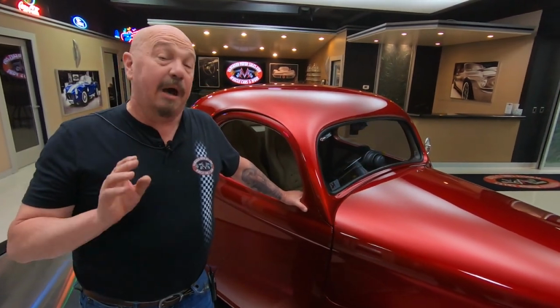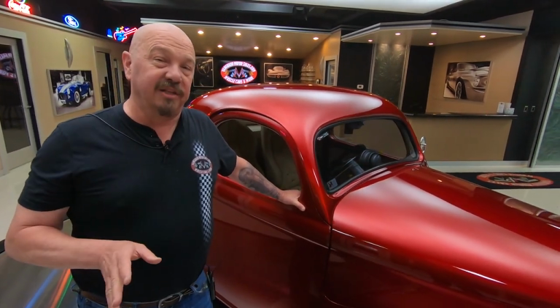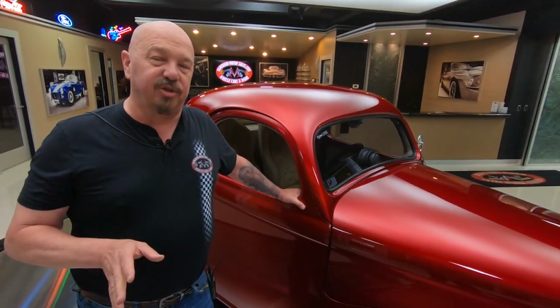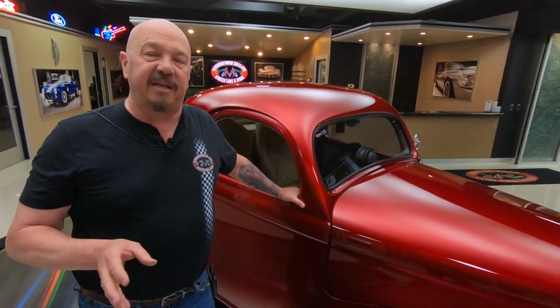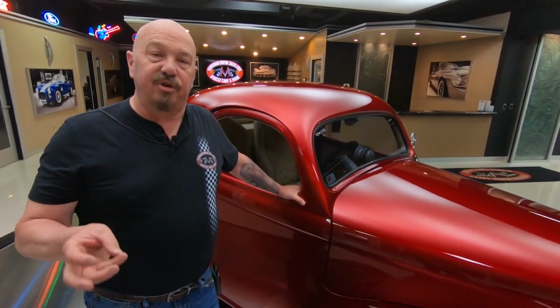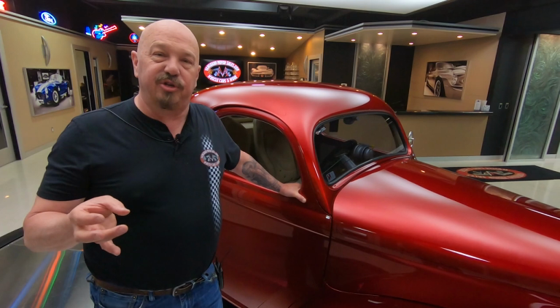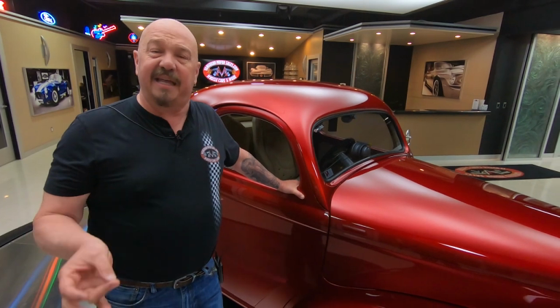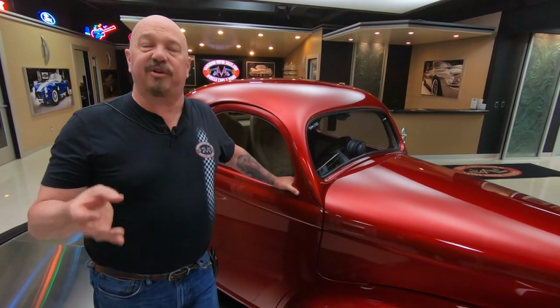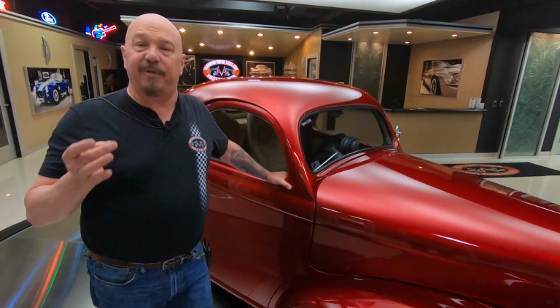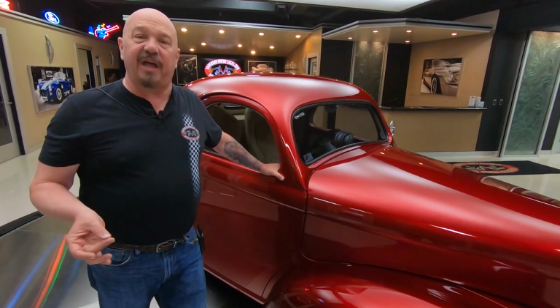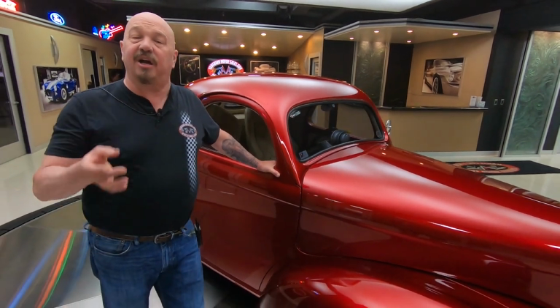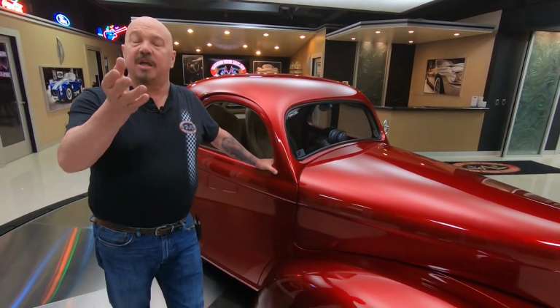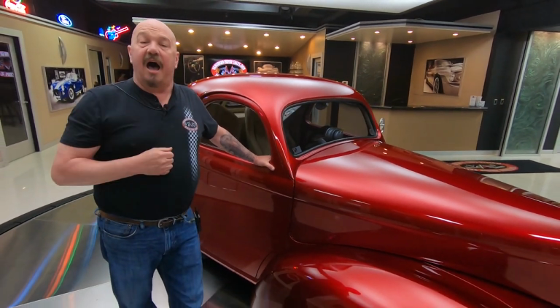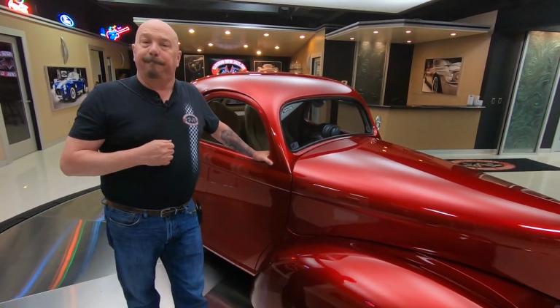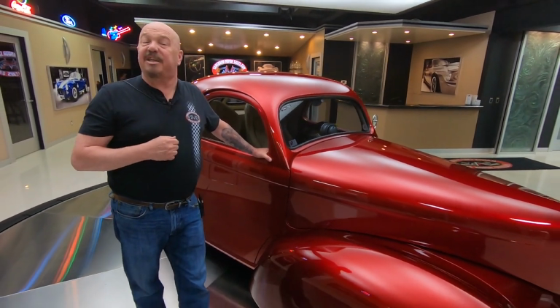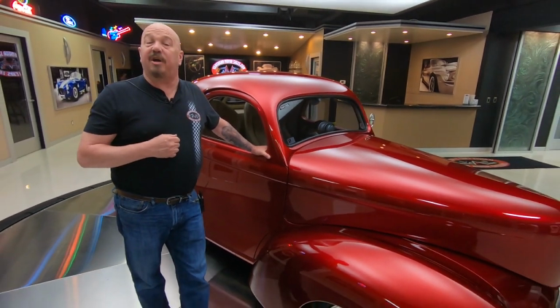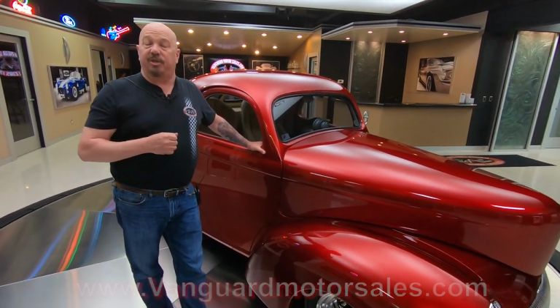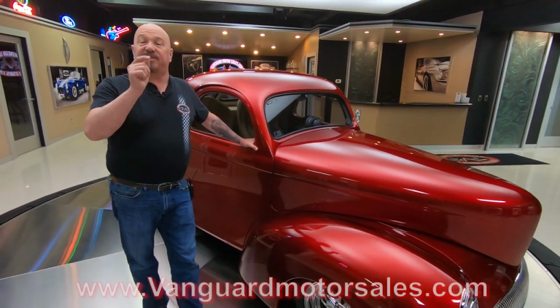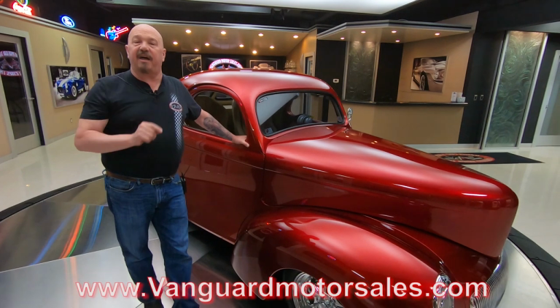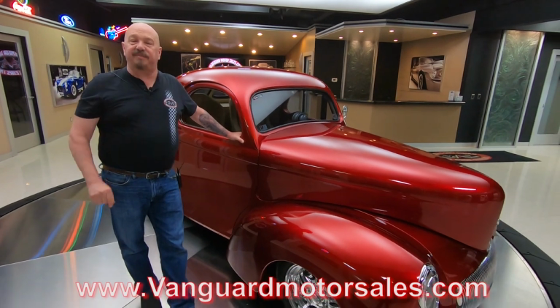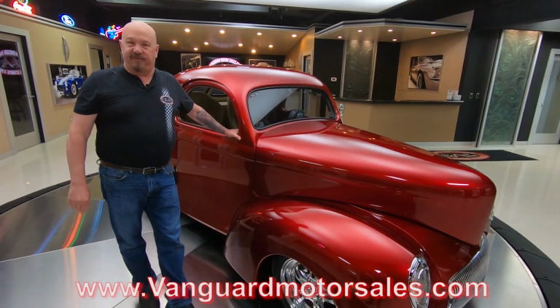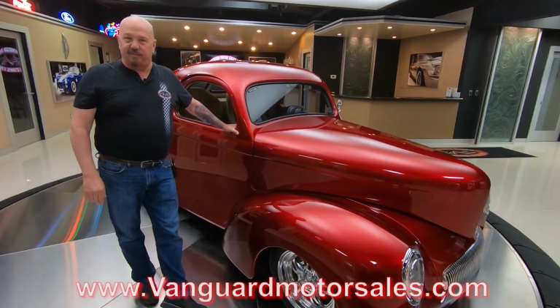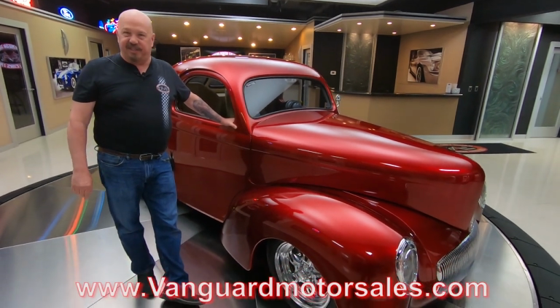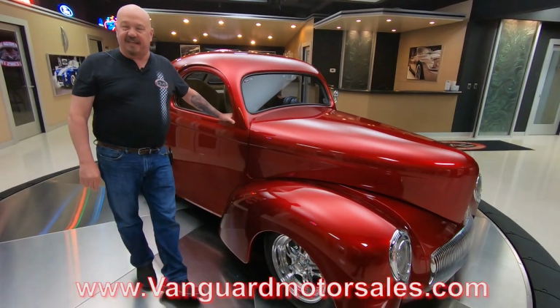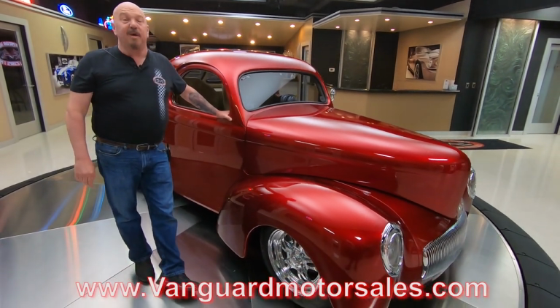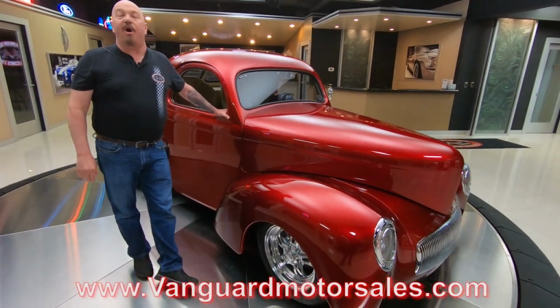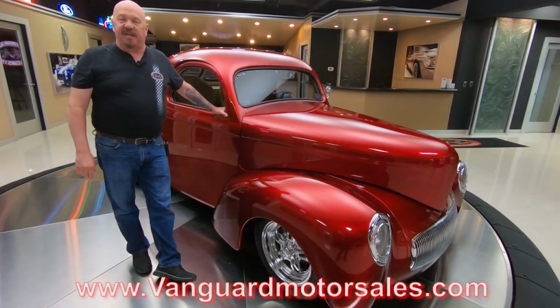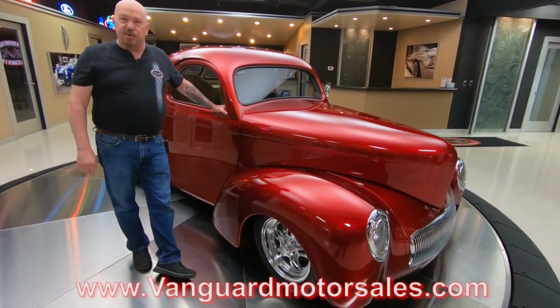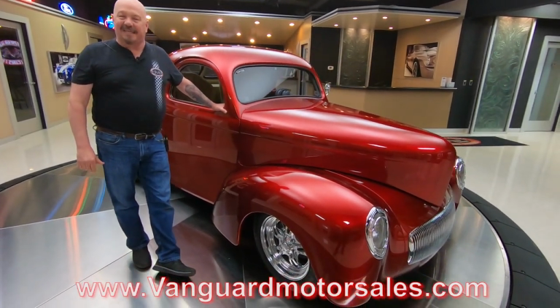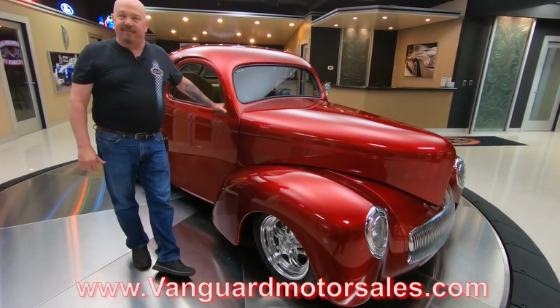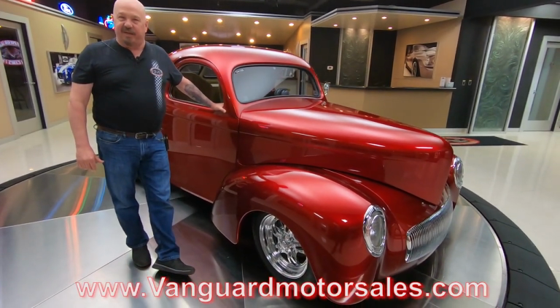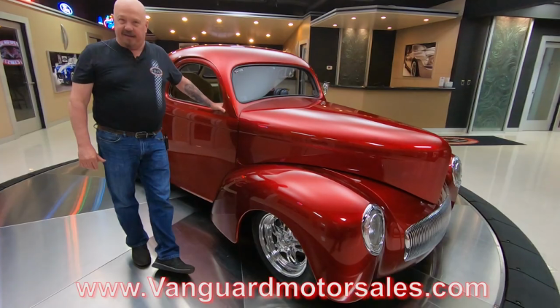Now we're on social media — YouTube, Instagram, the whole nine yards. Facebook also. And check out our website at VanguardMotorSales.com. We've always got new exciting inventory coming in.